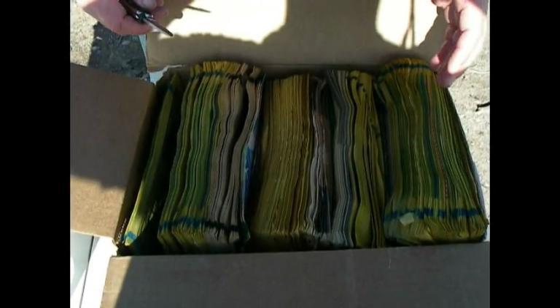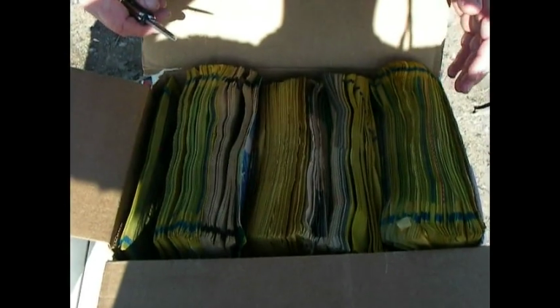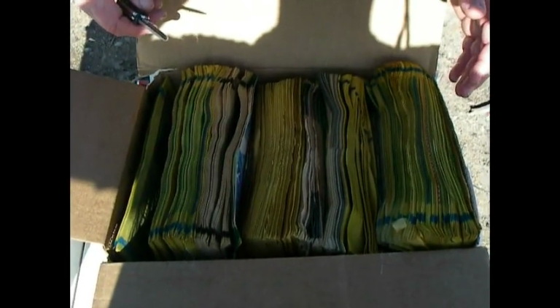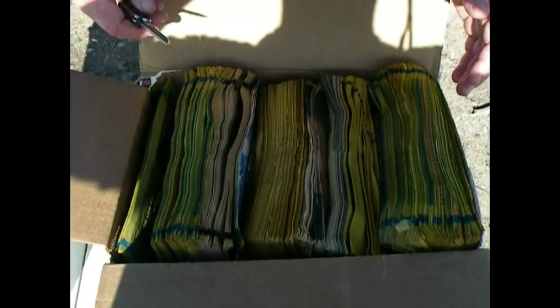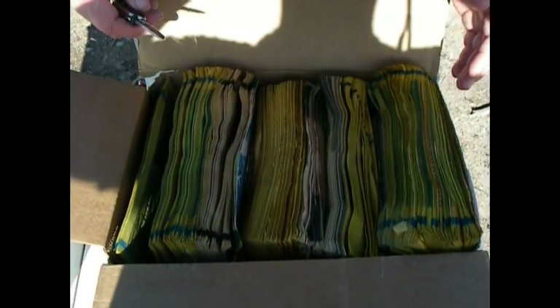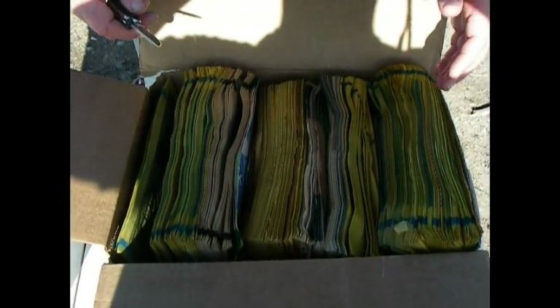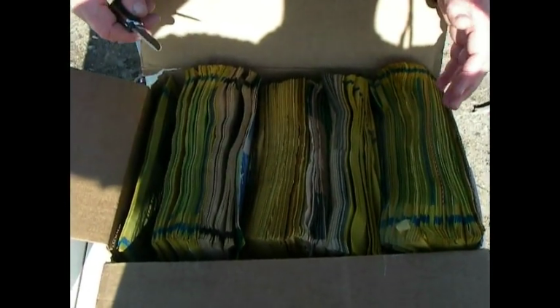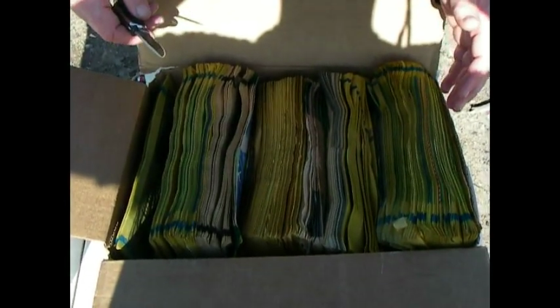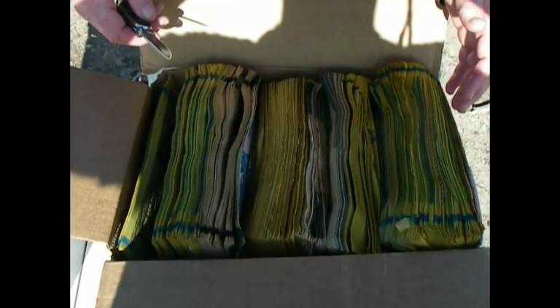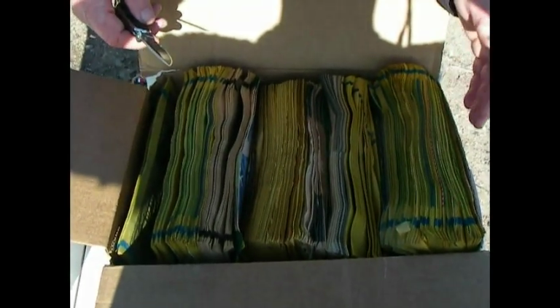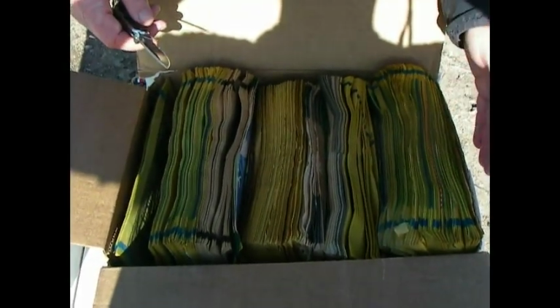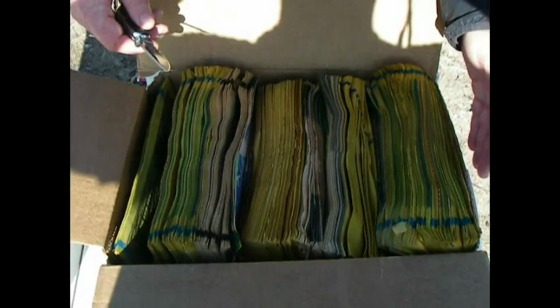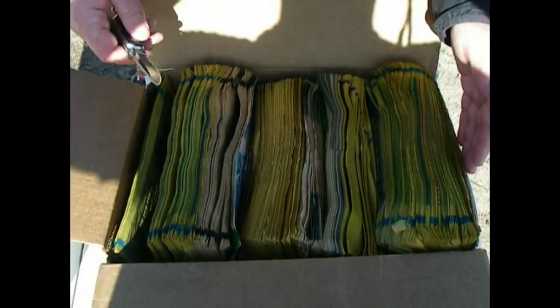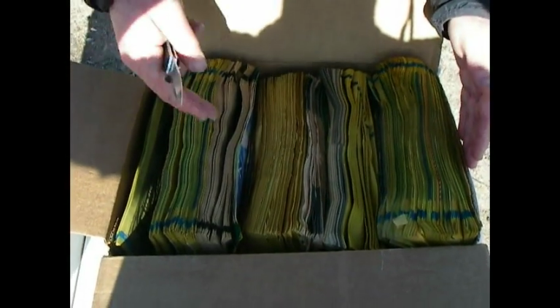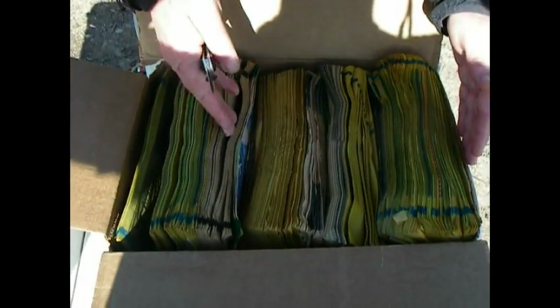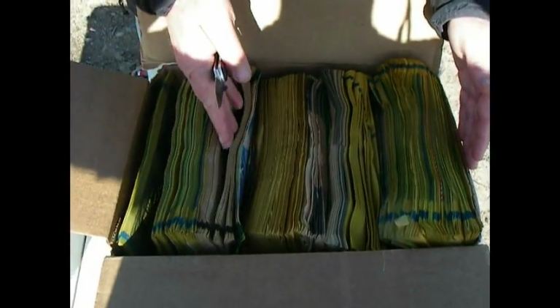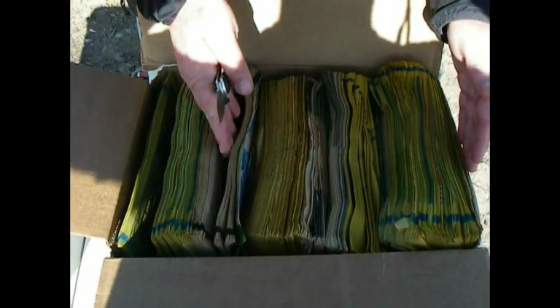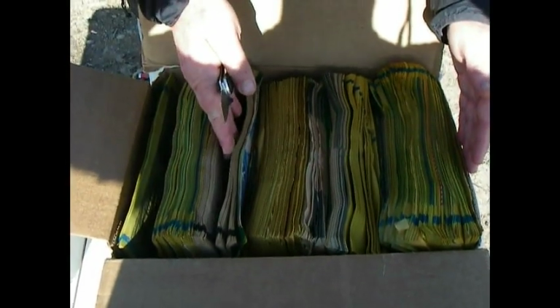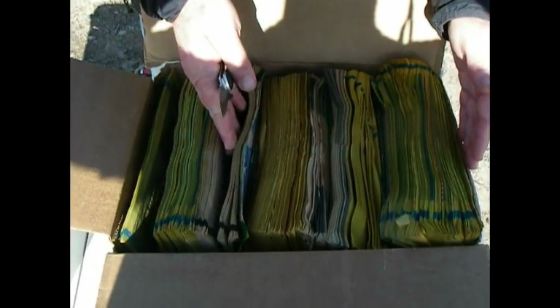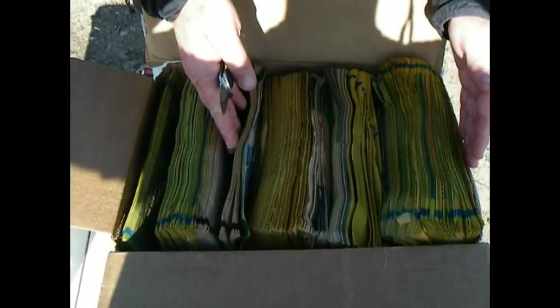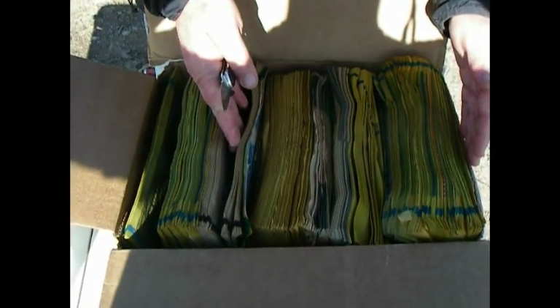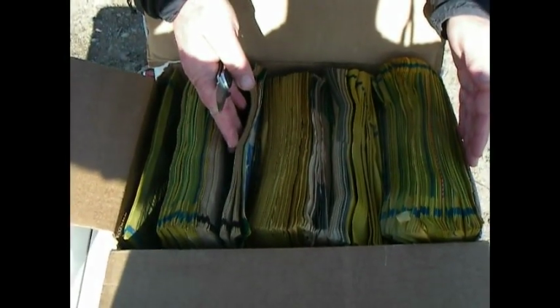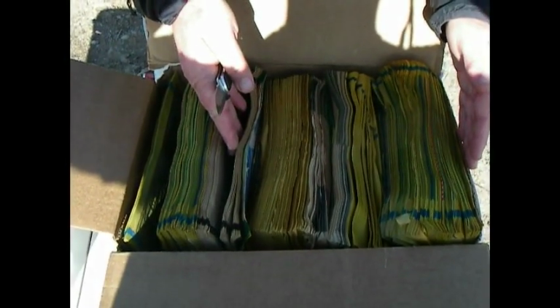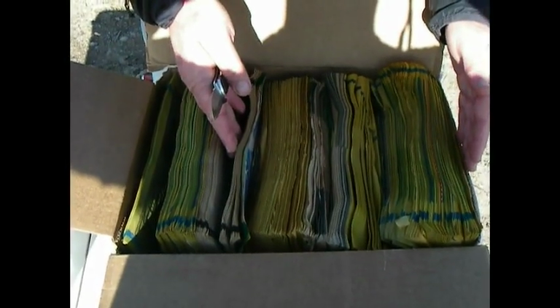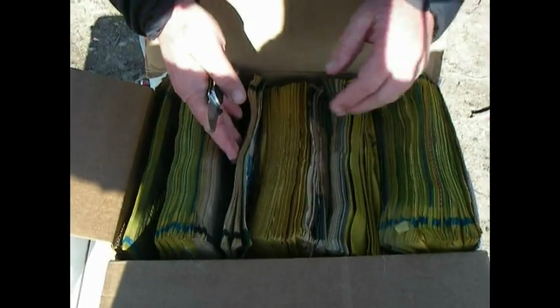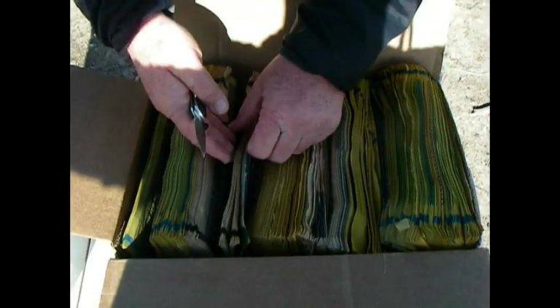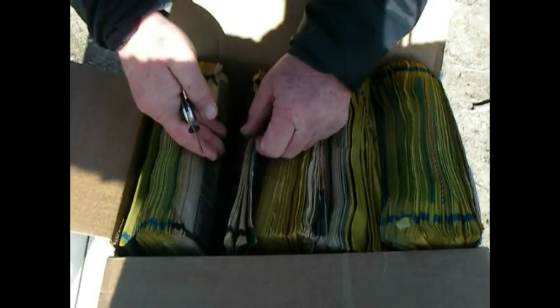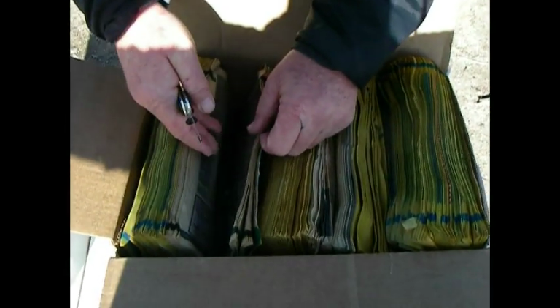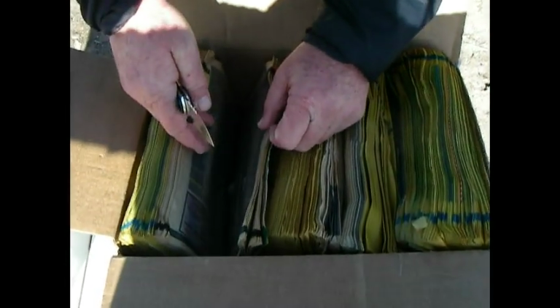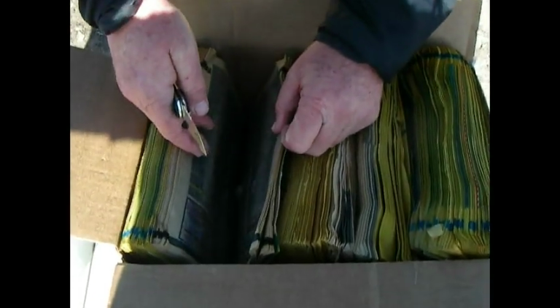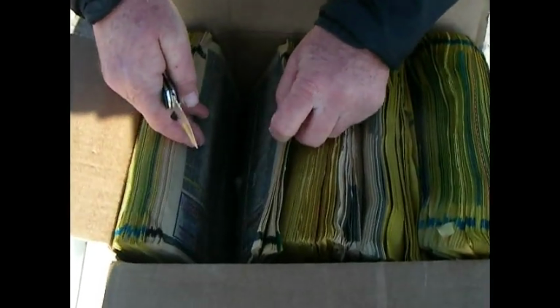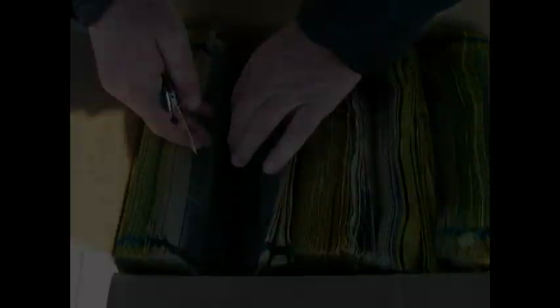We just fired the 143 grain 6.5mm ELD-X. We just measured it. We got 10.5 inches of penetration in the saturated foam books. And we're just recovering the bullet right now.